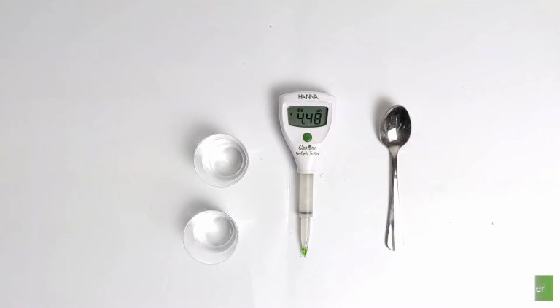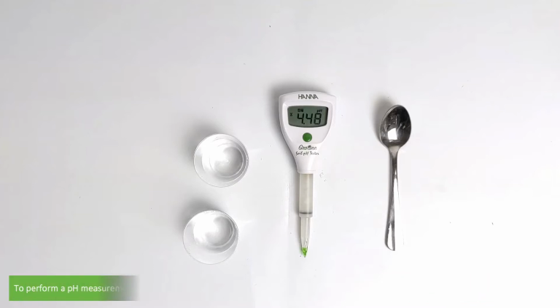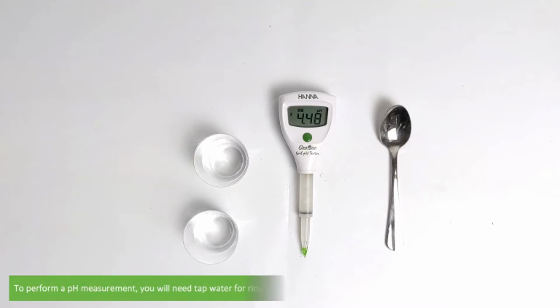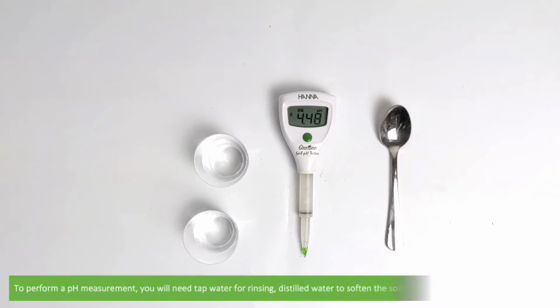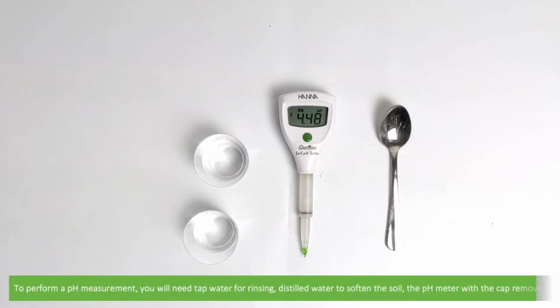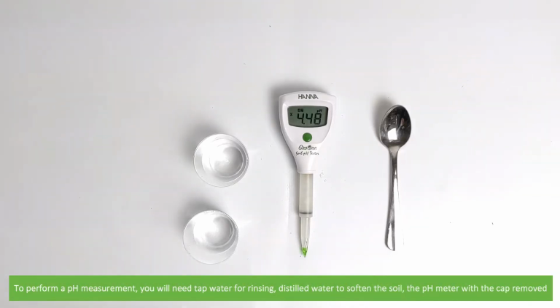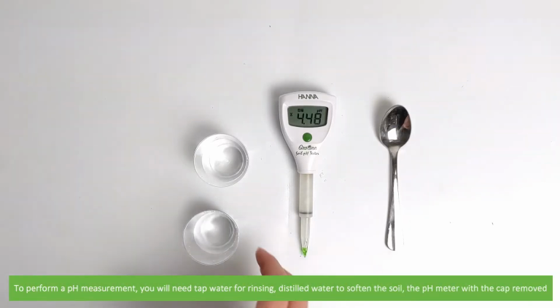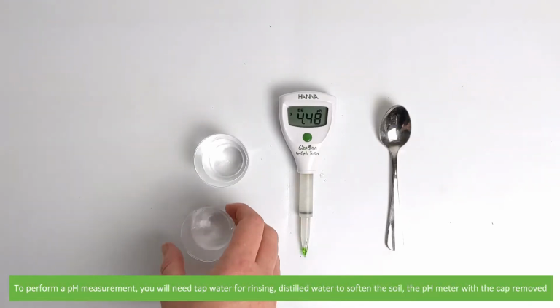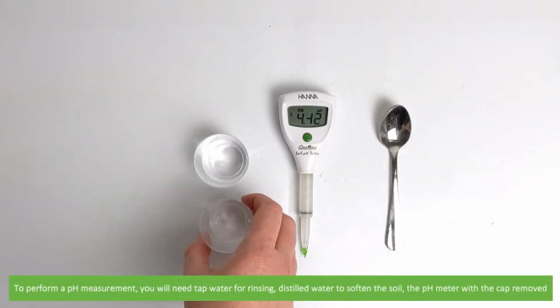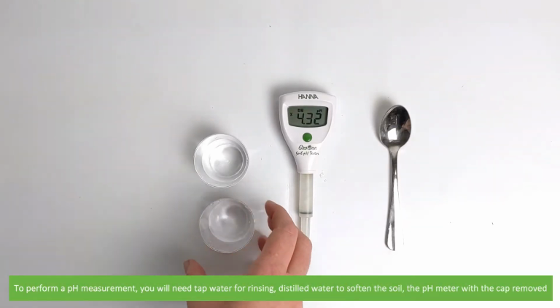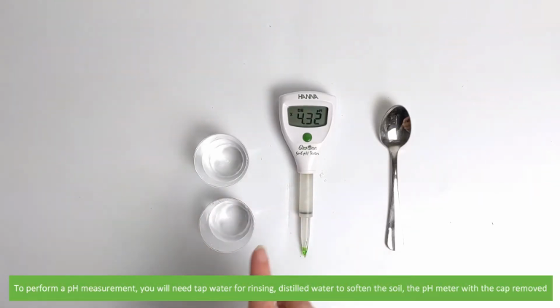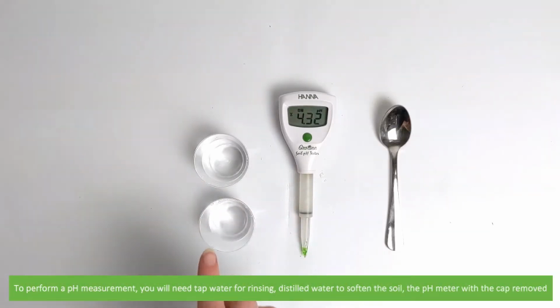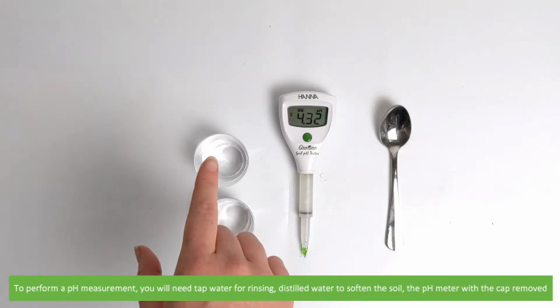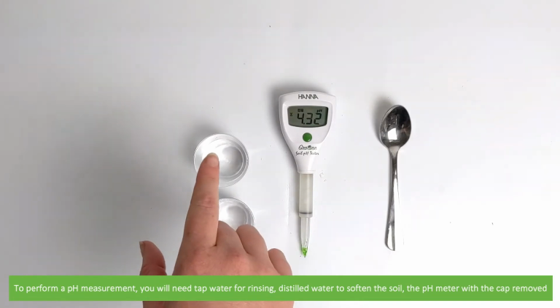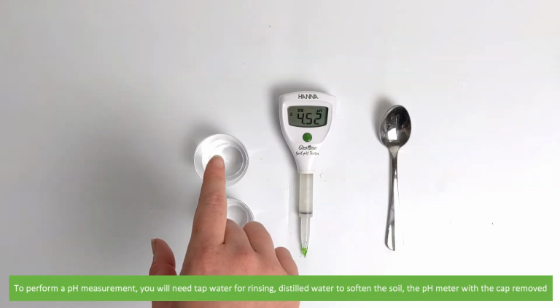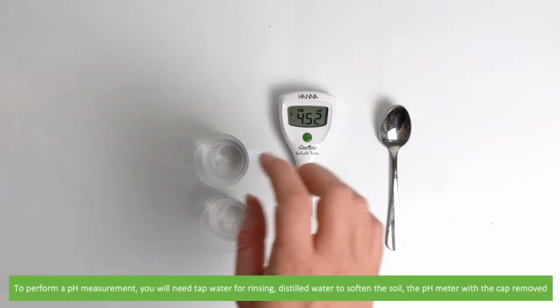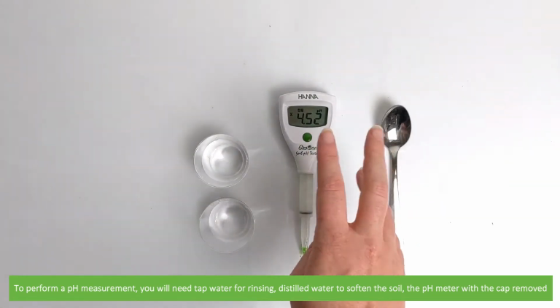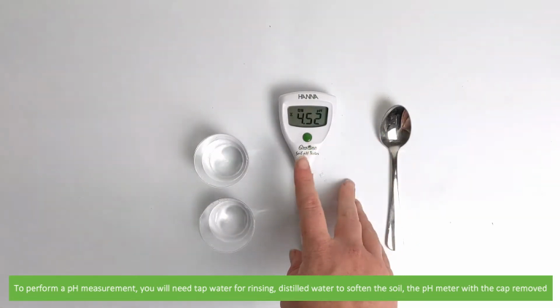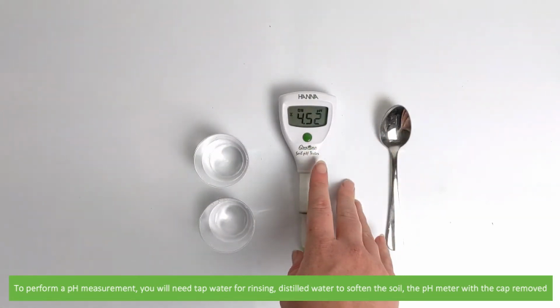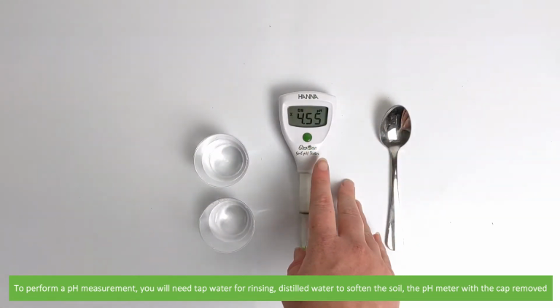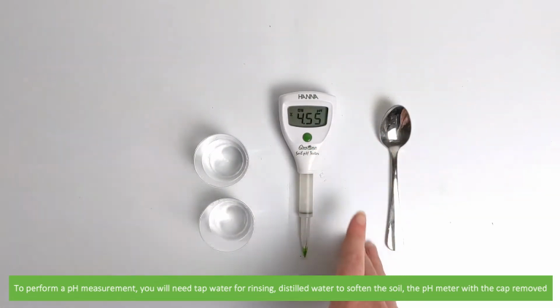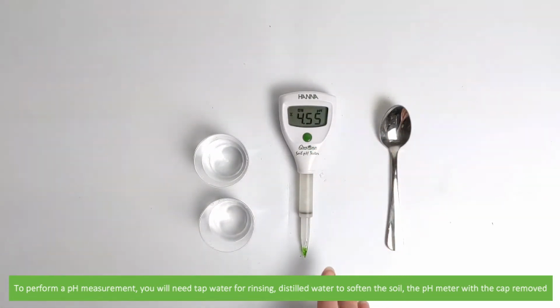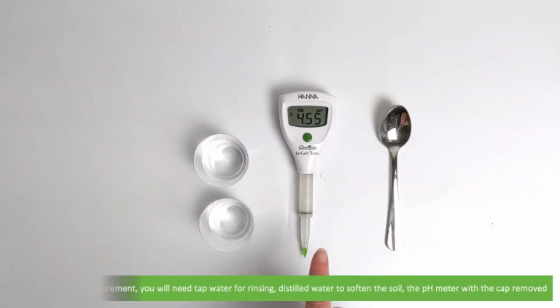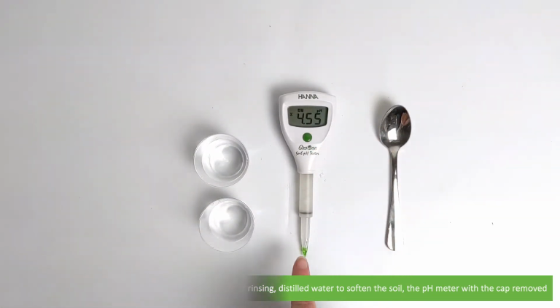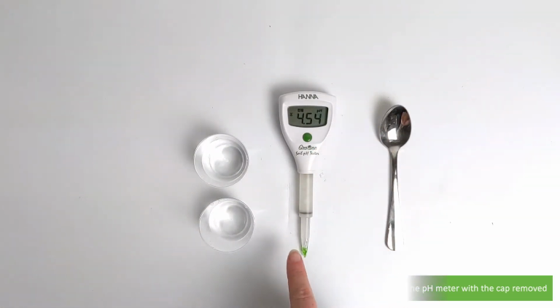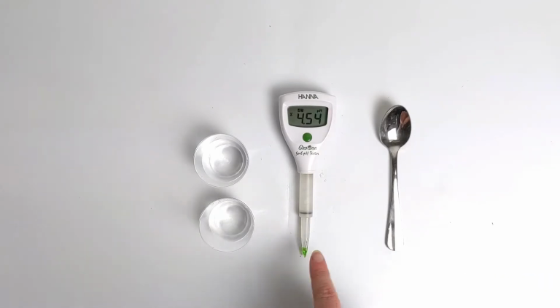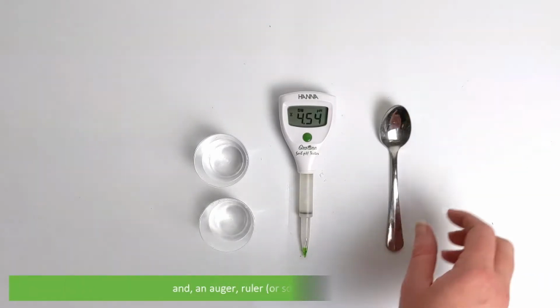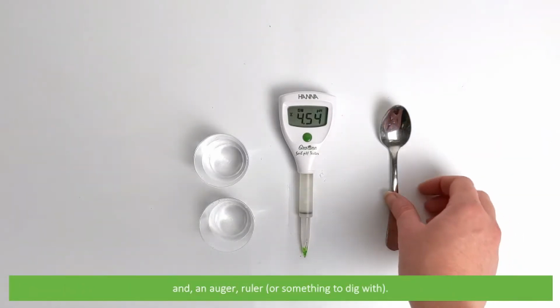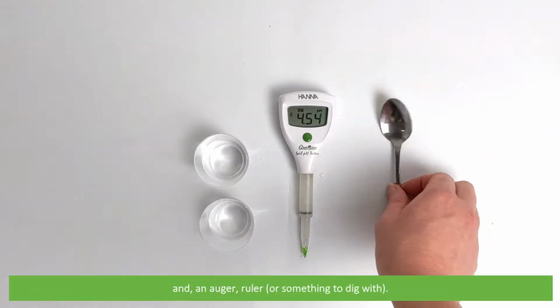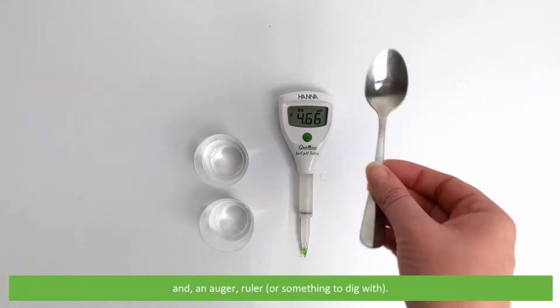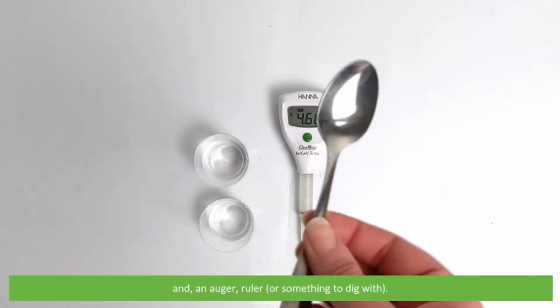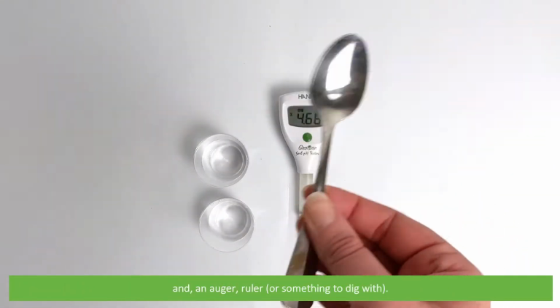To perform a pH measurement you will need some tap water for rinsing, distilled water to soften the soil, the pH meter with the cap removed, and an auger, ruler, or something to dig with.